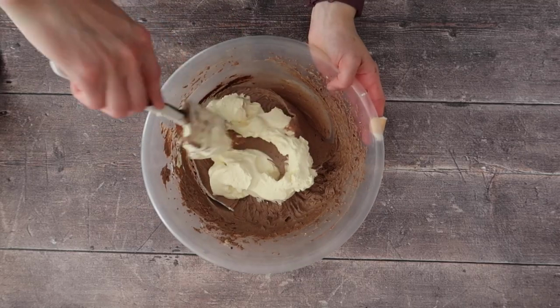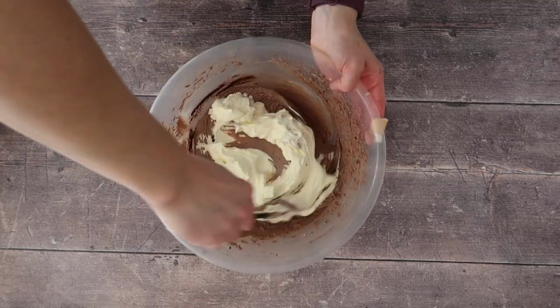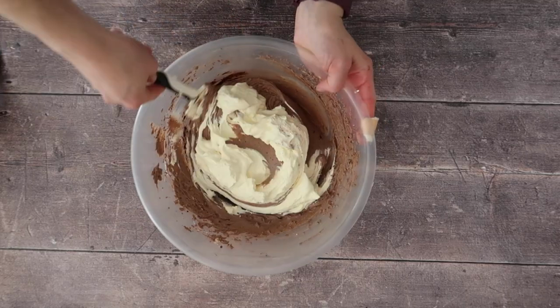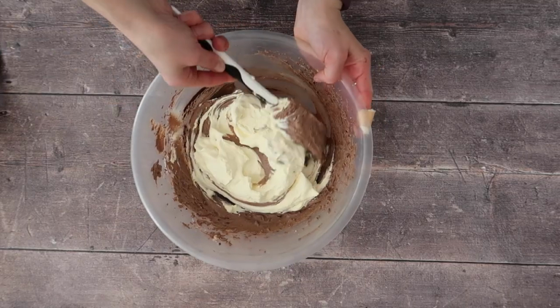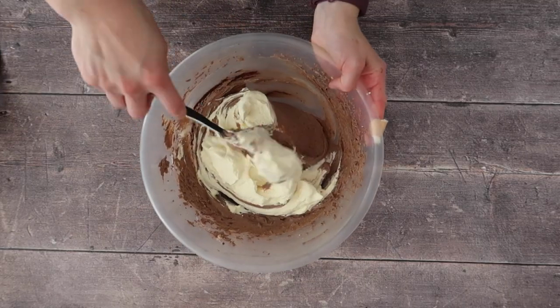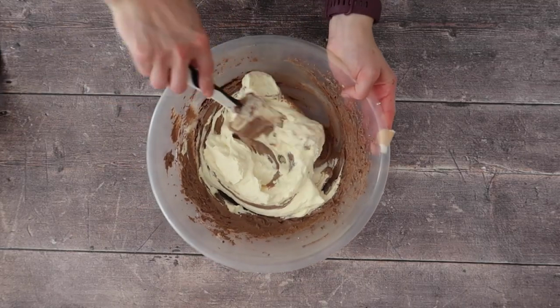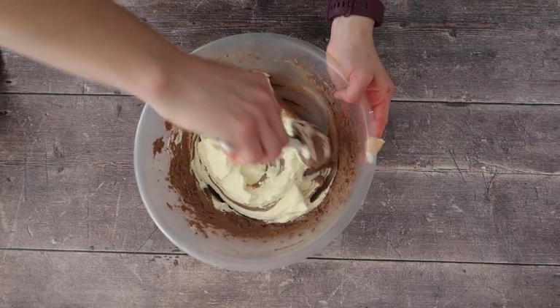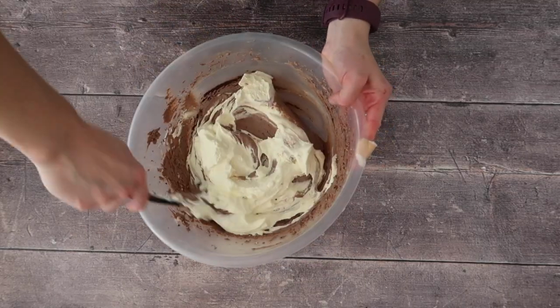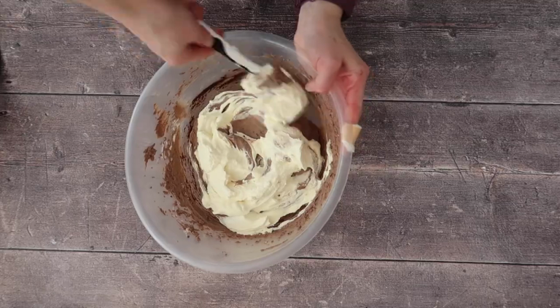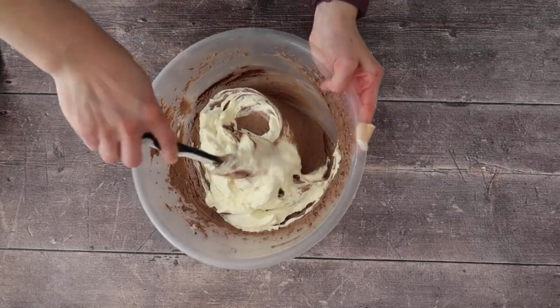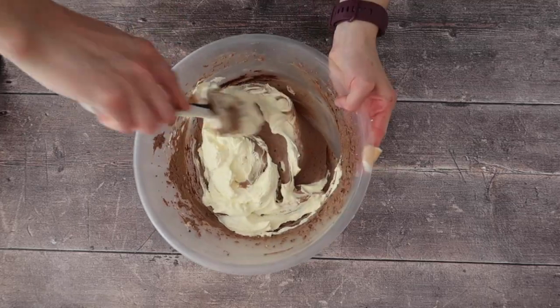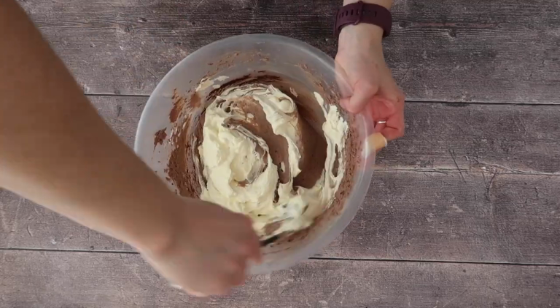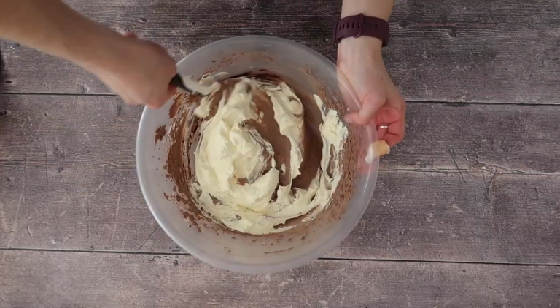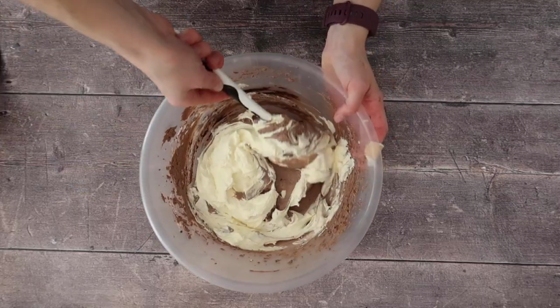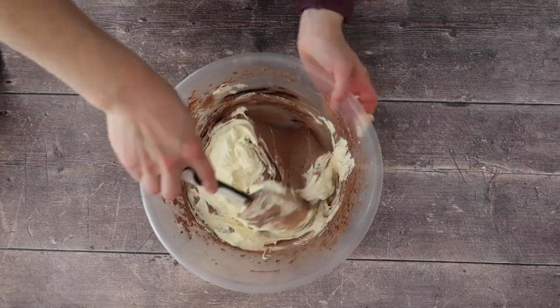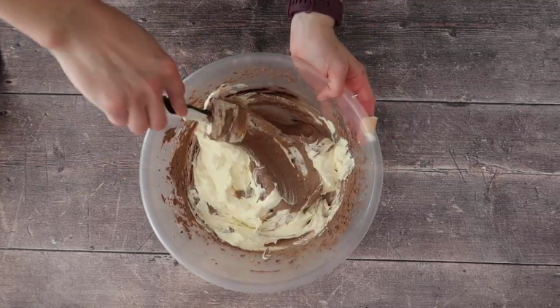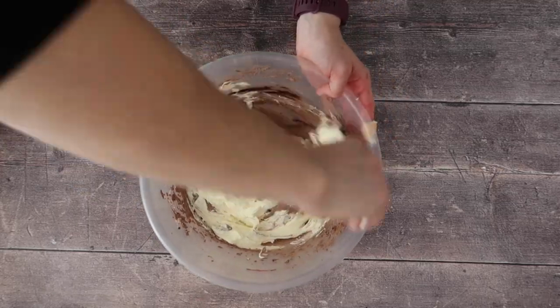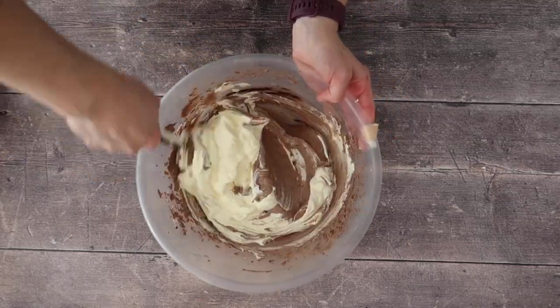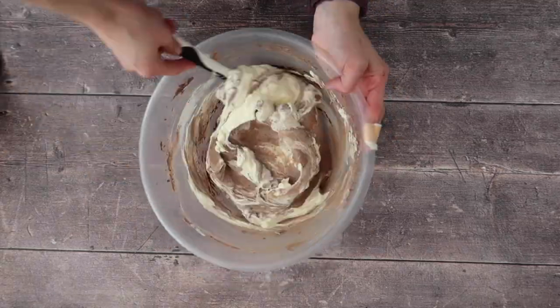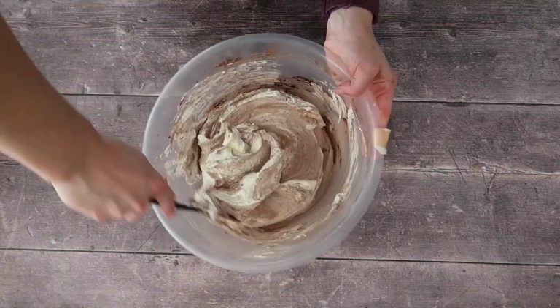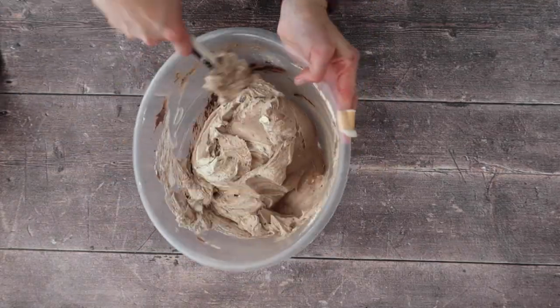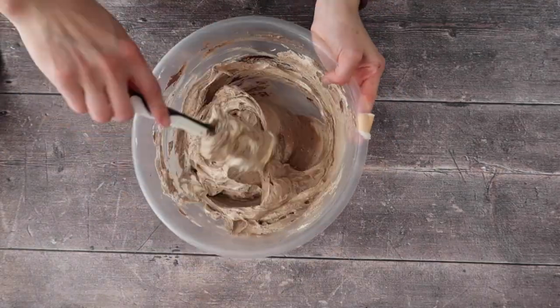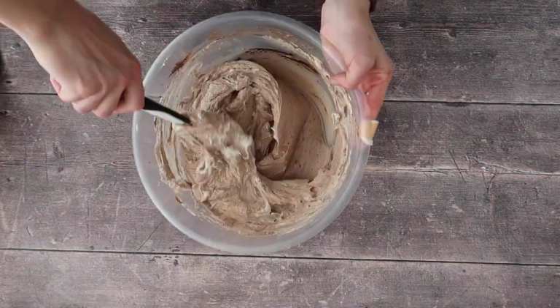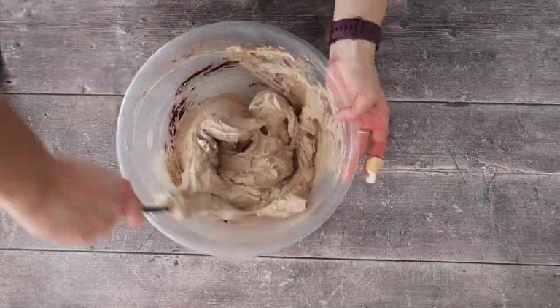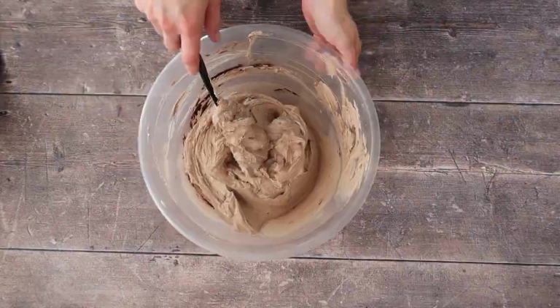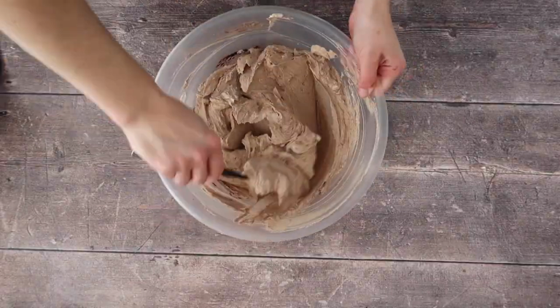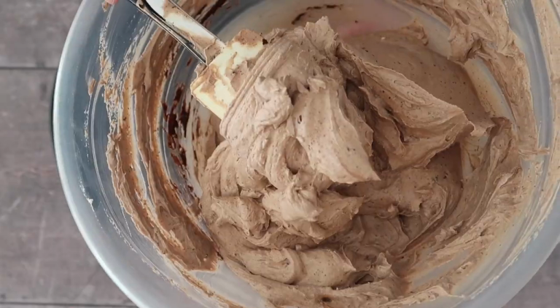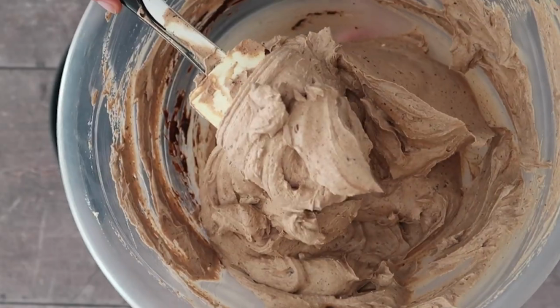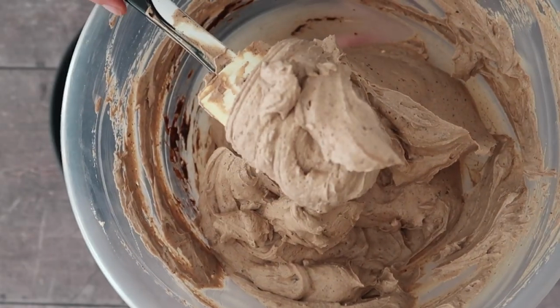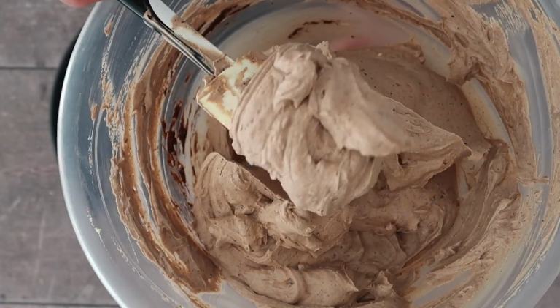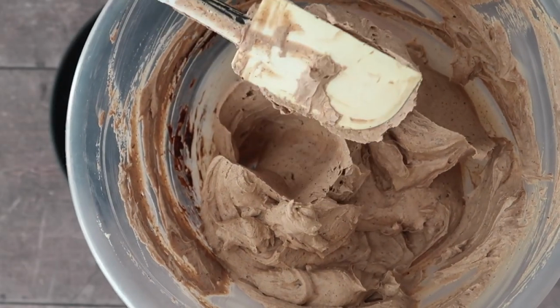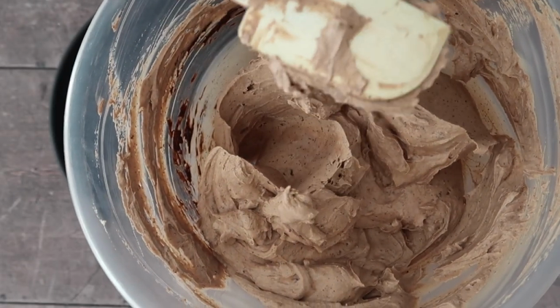You can see the color starts to change and almost lightens up — exactly what we want to see. And believe it or not, it is that simple — that is the filling for our no-bake cheesecake.